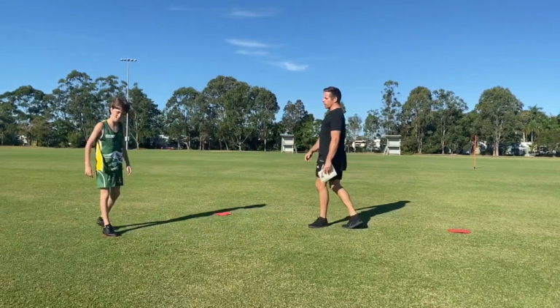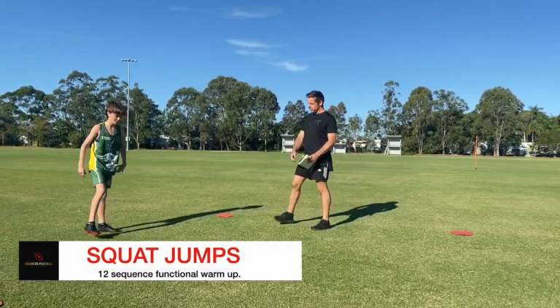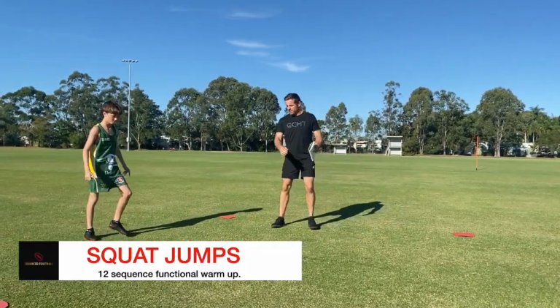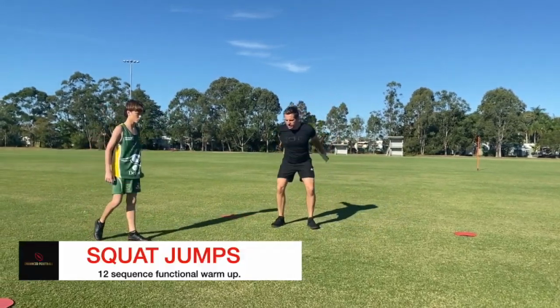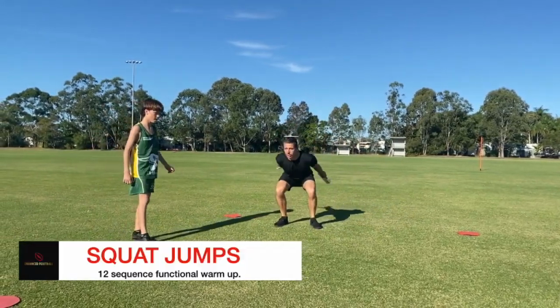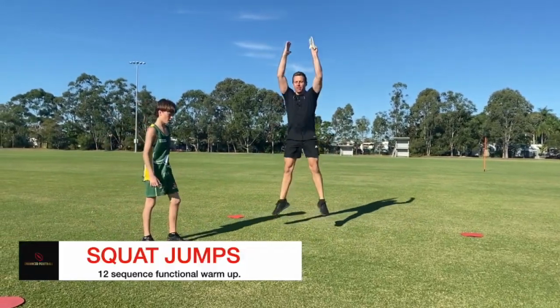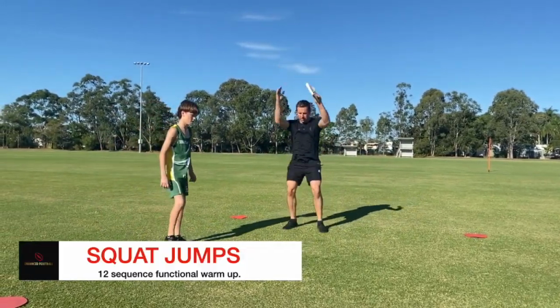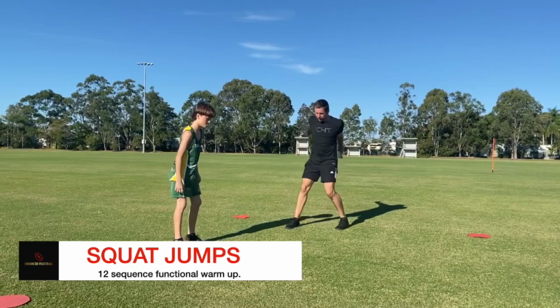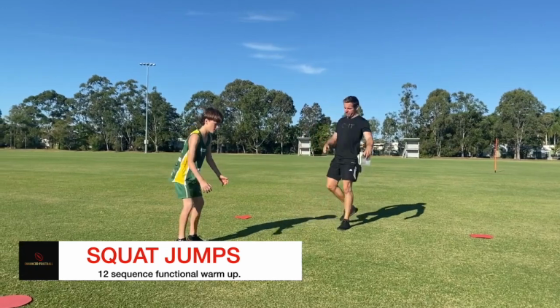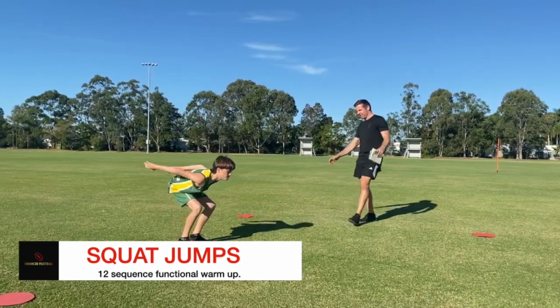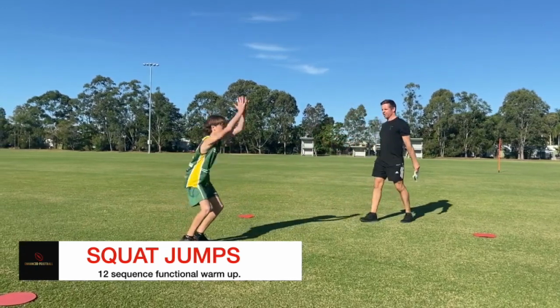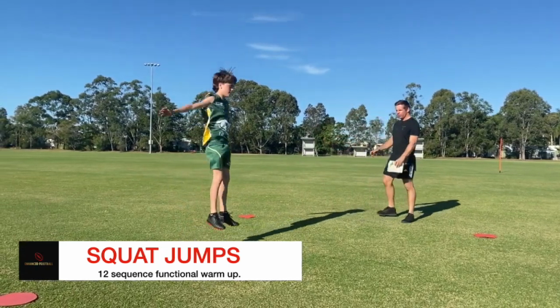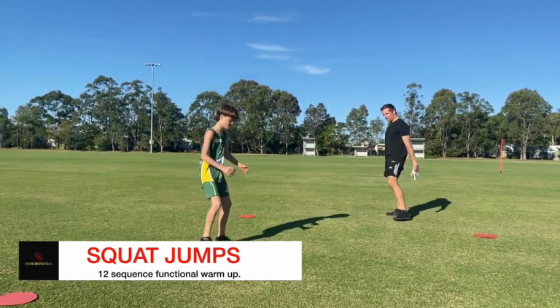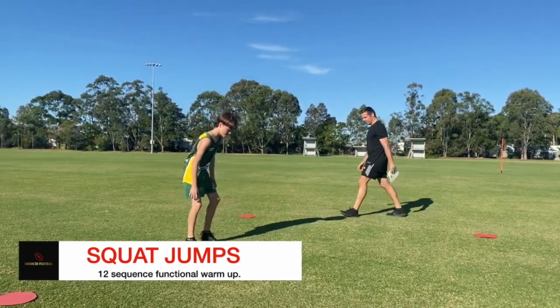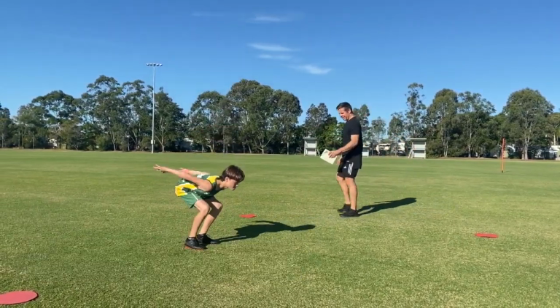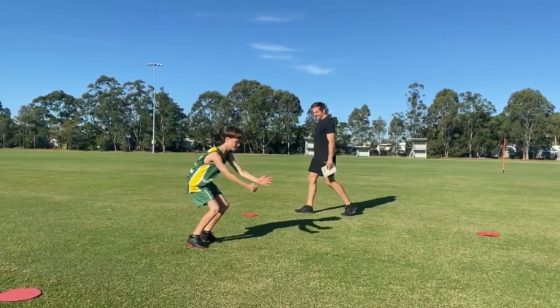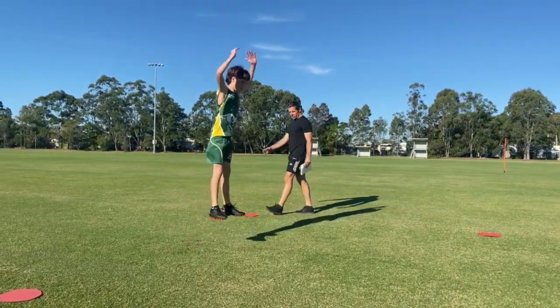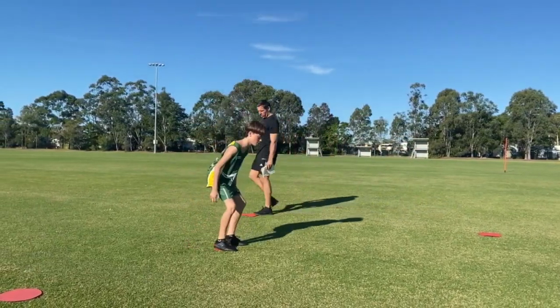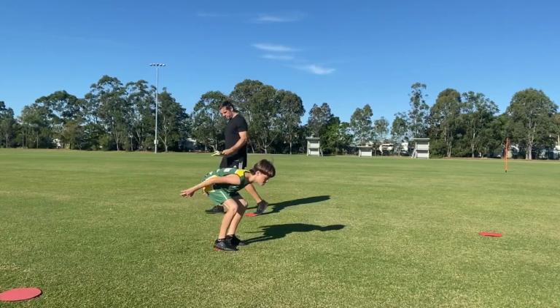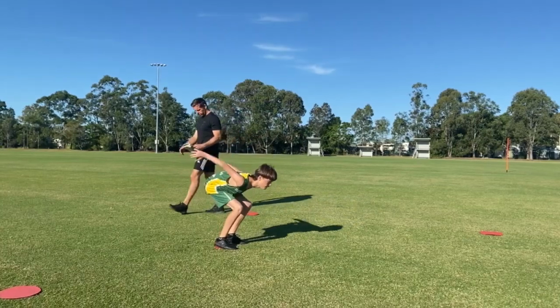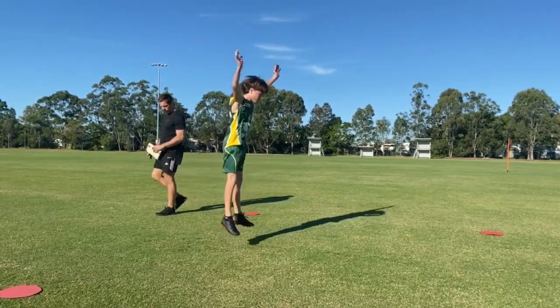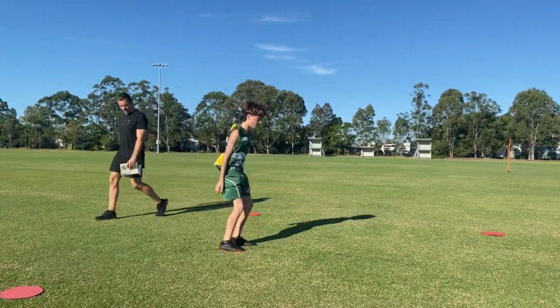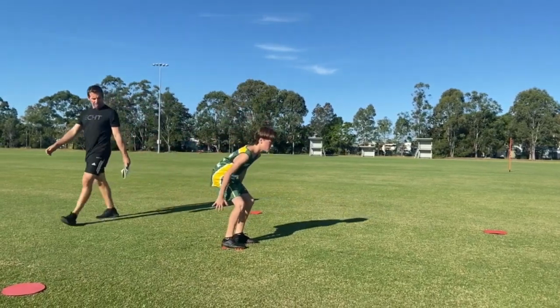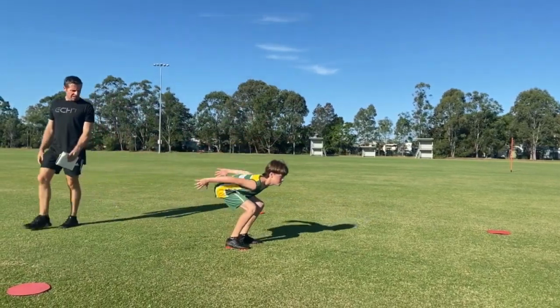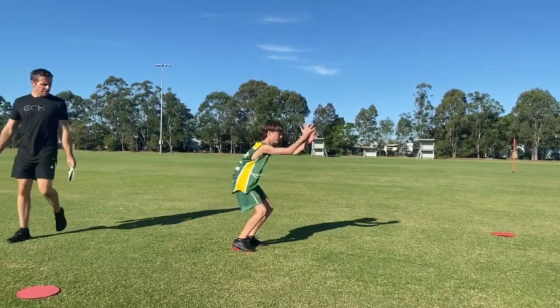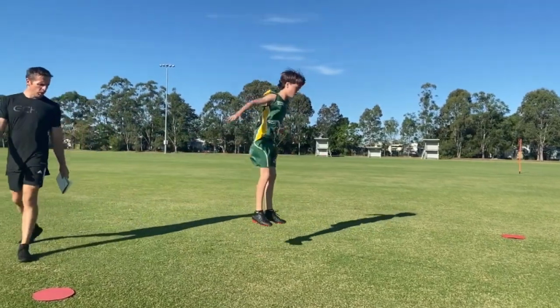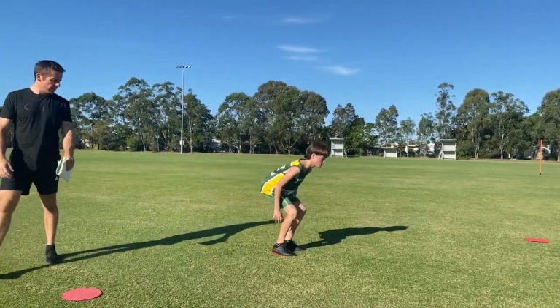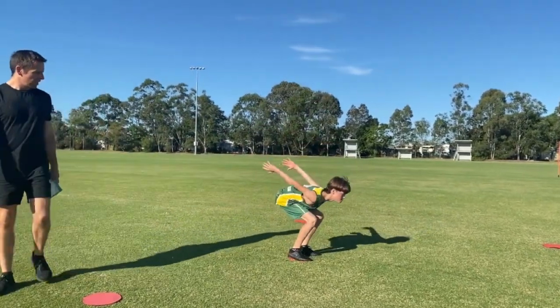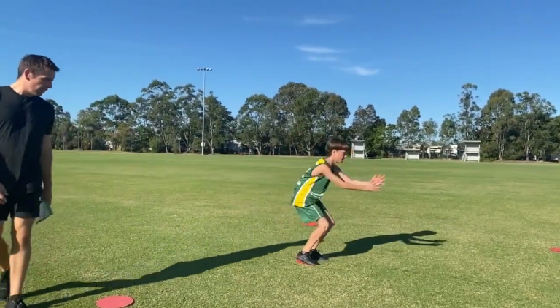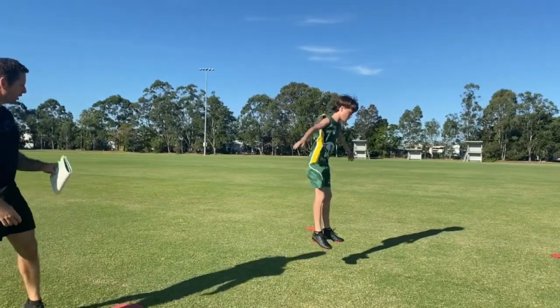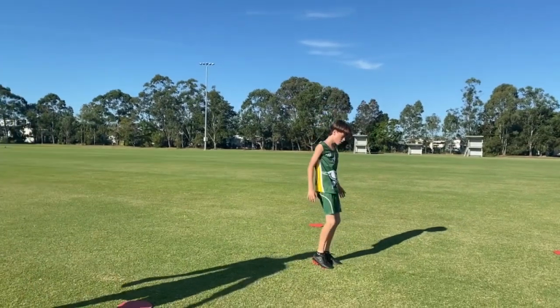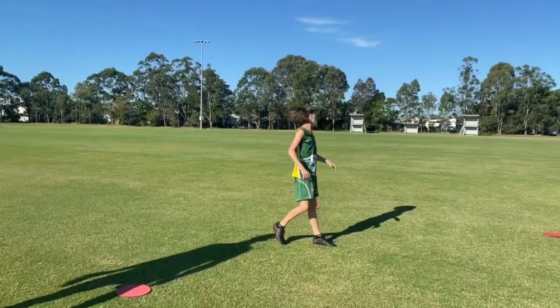Squat jumps. Nice depth and we're driving up. We'll do five. Shake the legs out again.